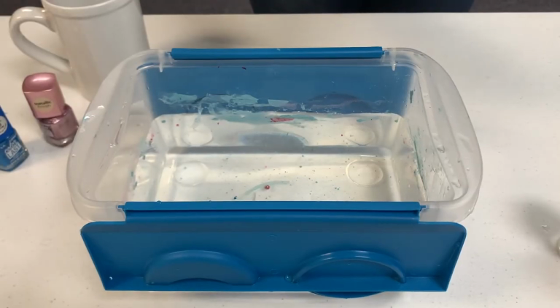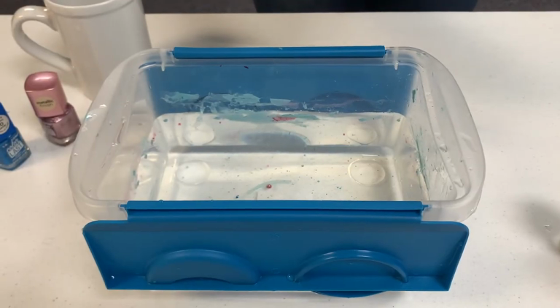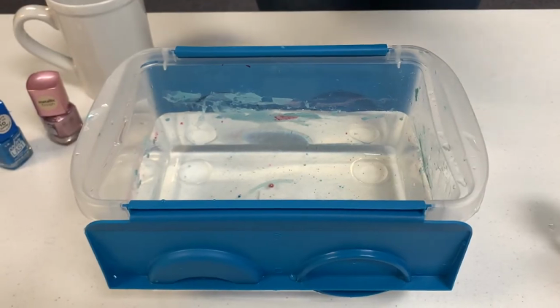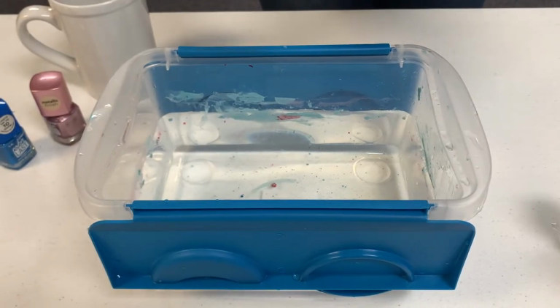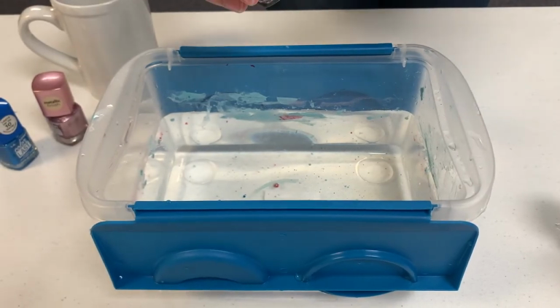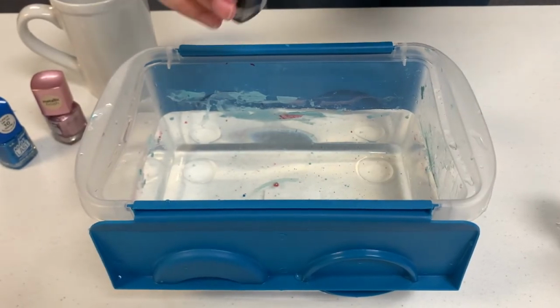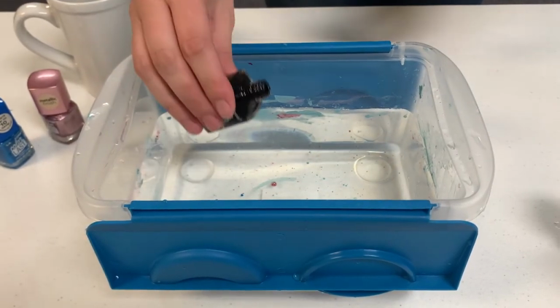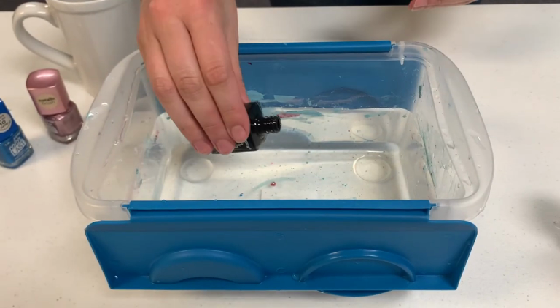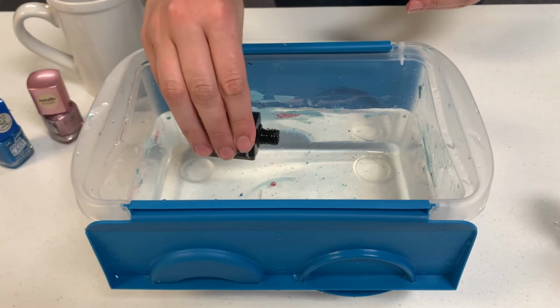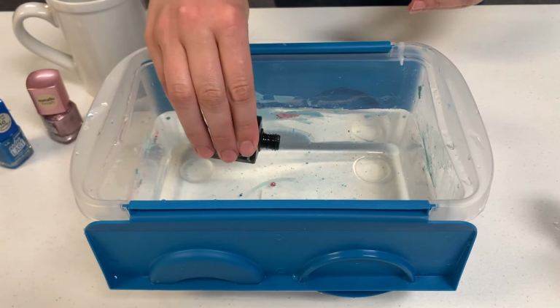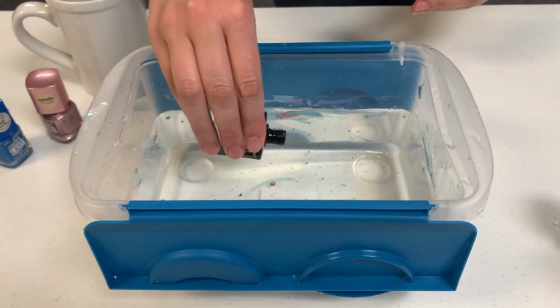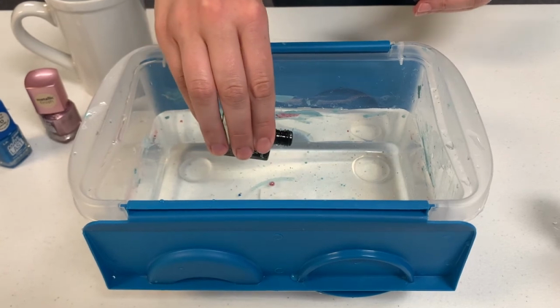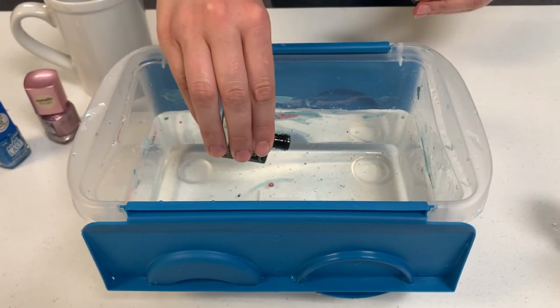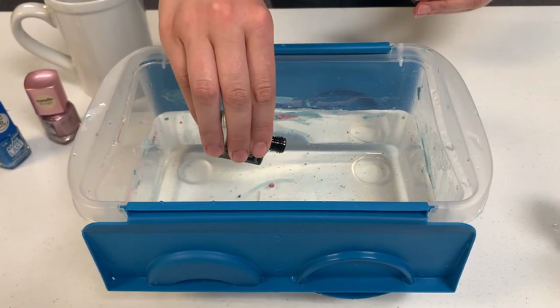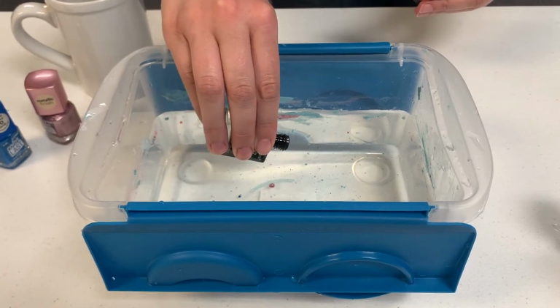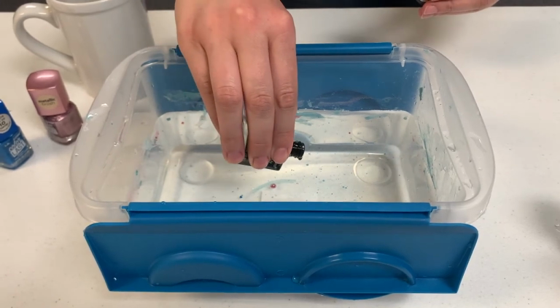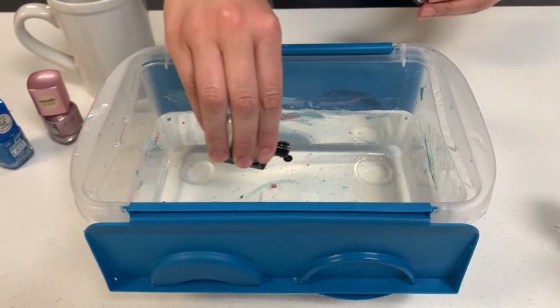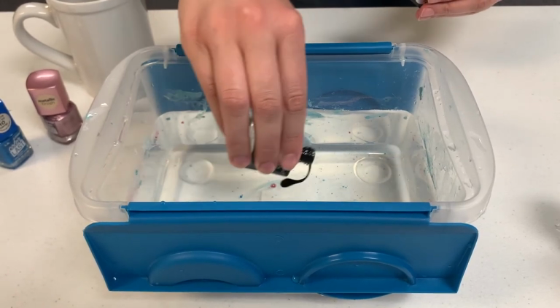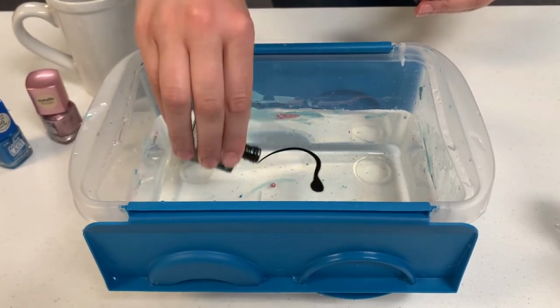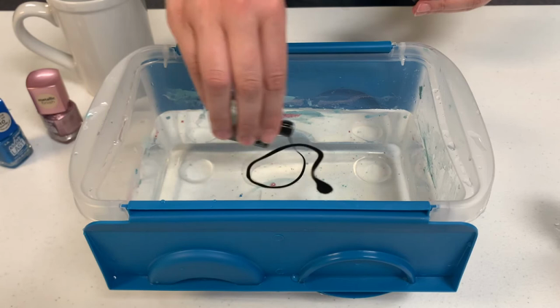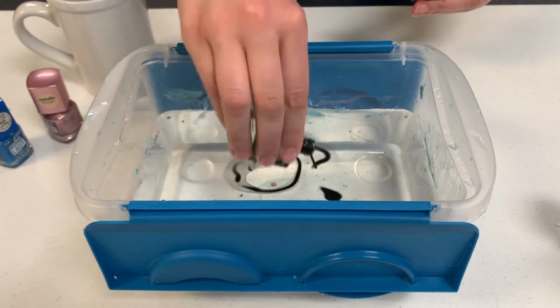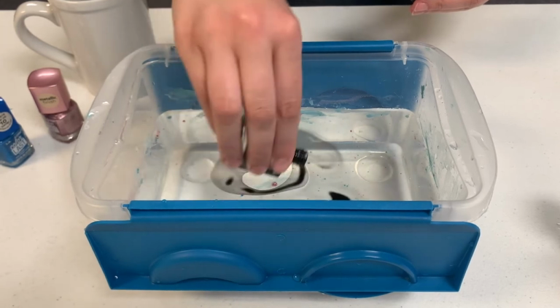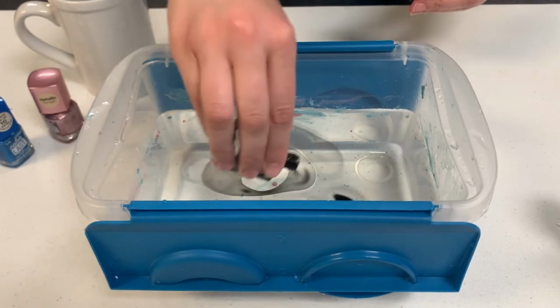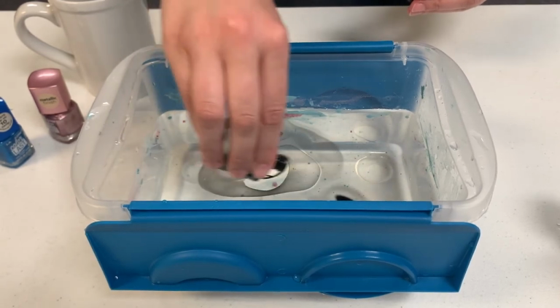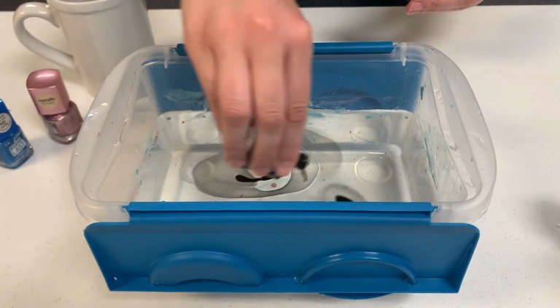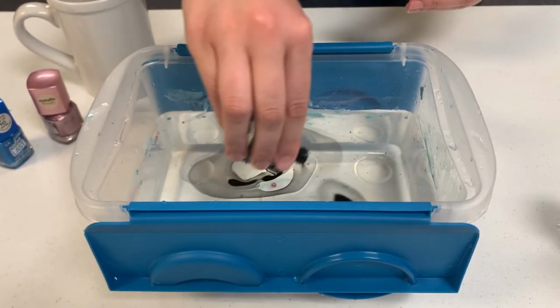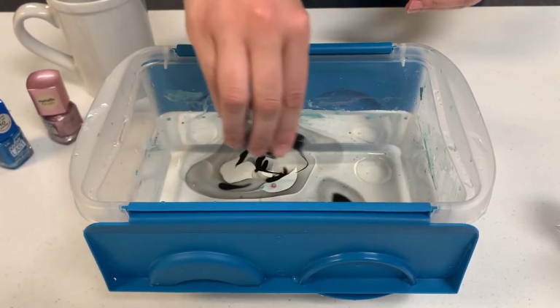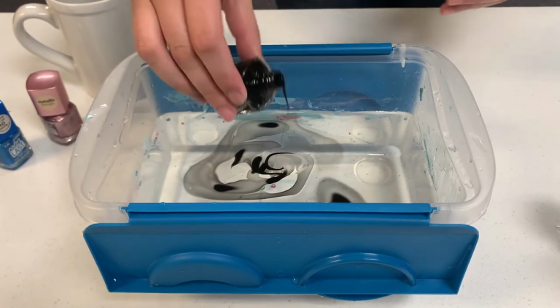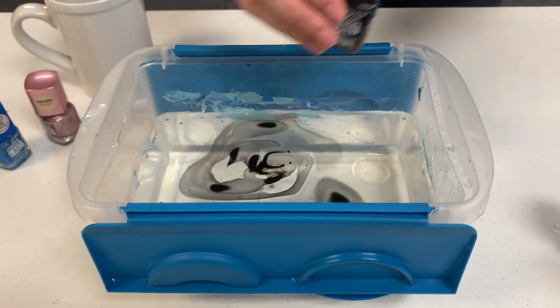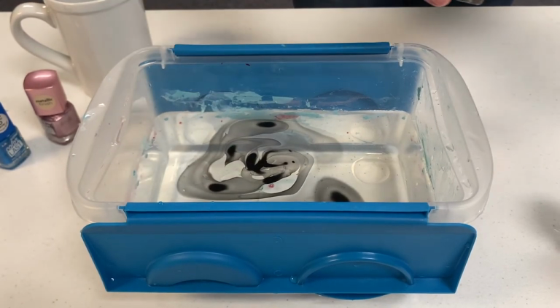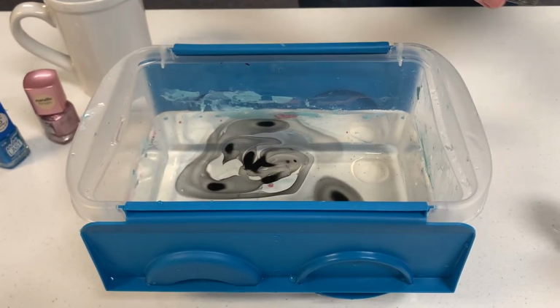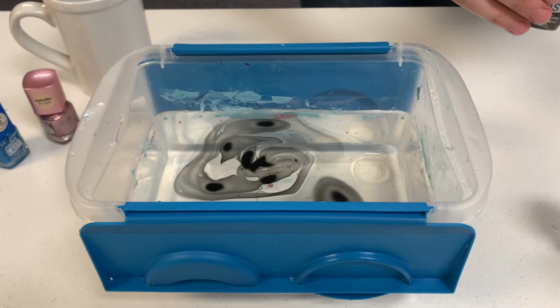Begin by holding your nail polish bottle to the water as close as you can, and then start a slow swirling motion with your hand. This will create a marble effect. You don't need to add a lot of nail polish as the polish will spread out.